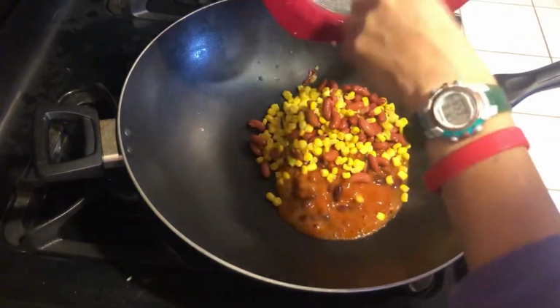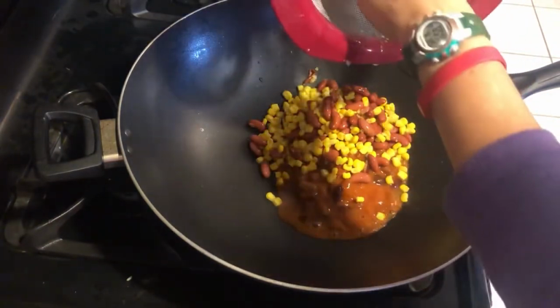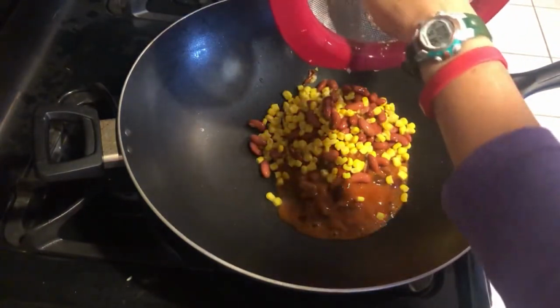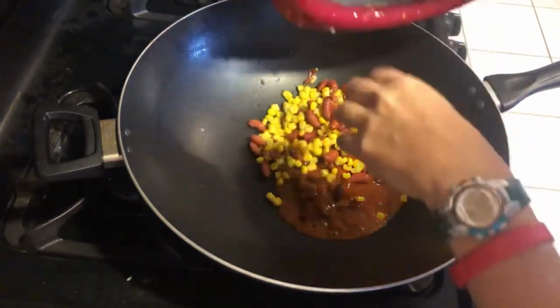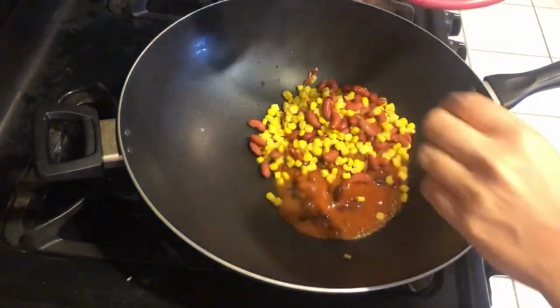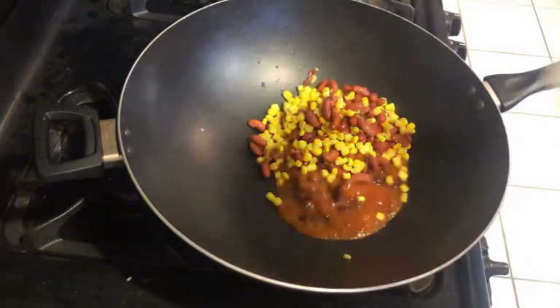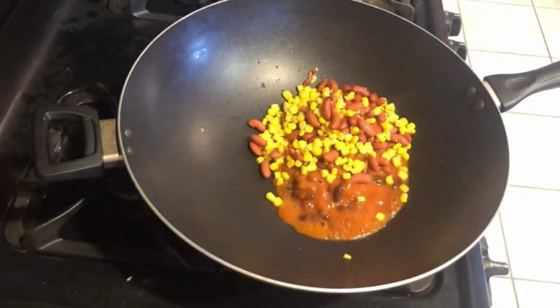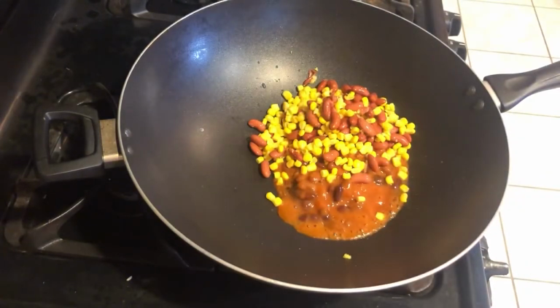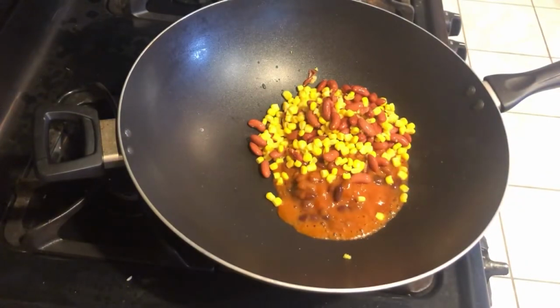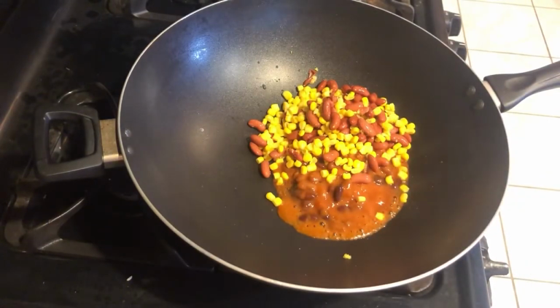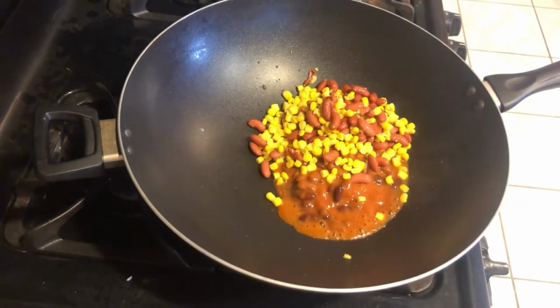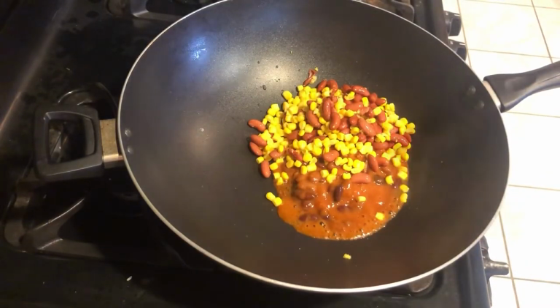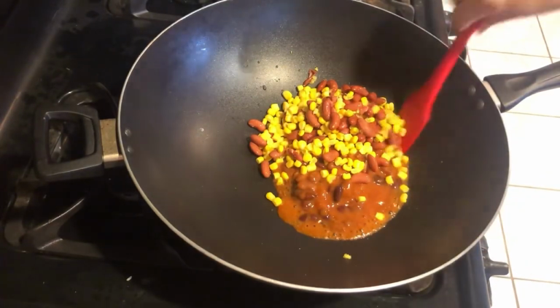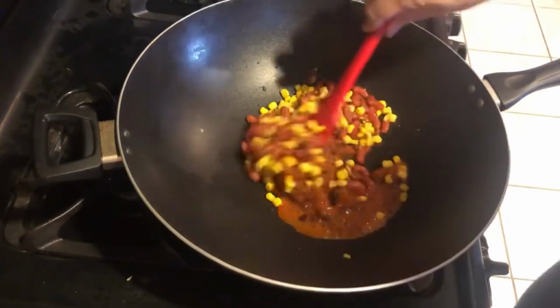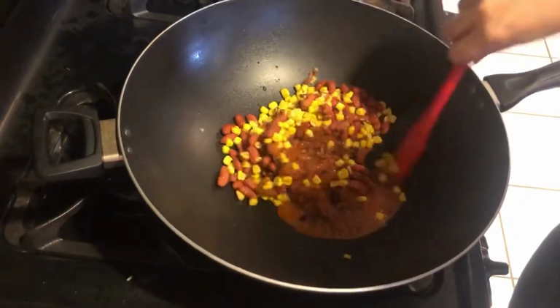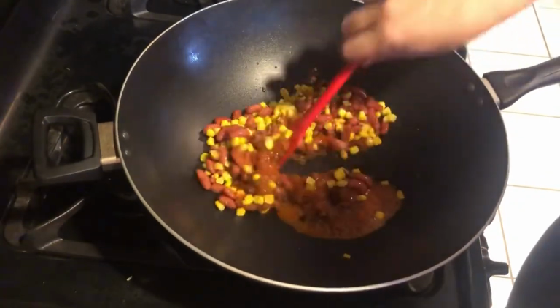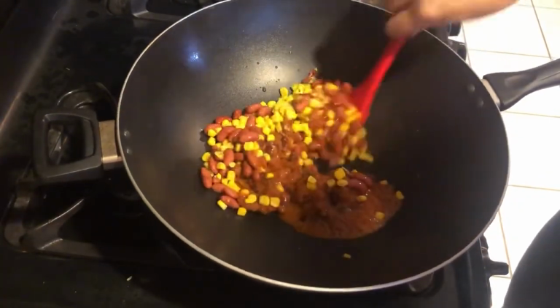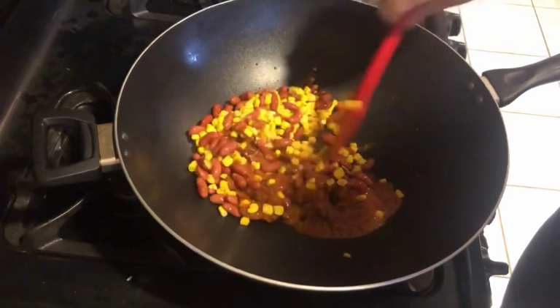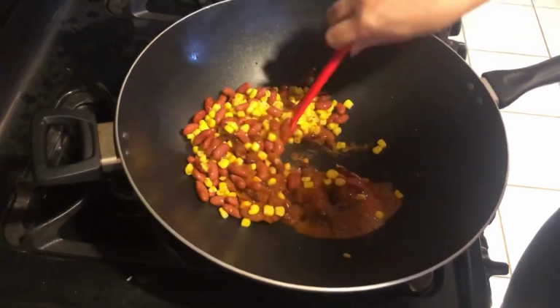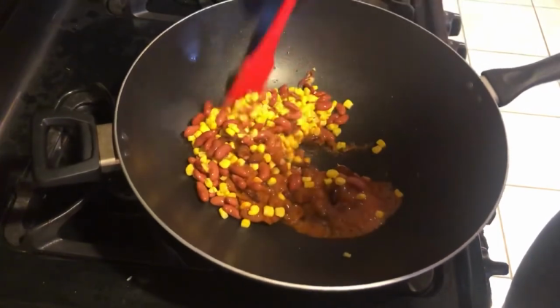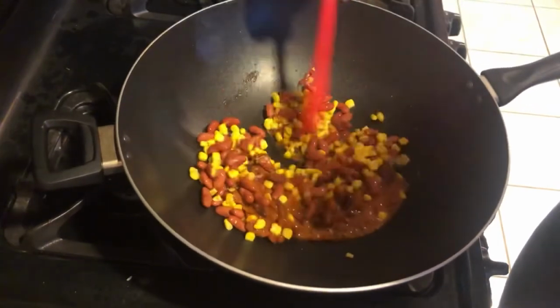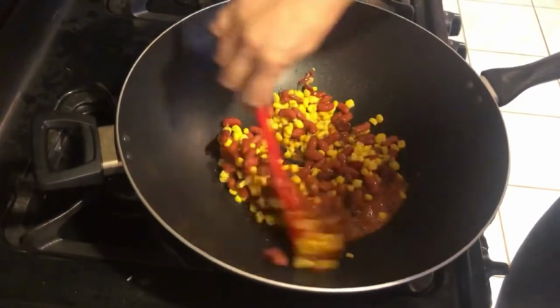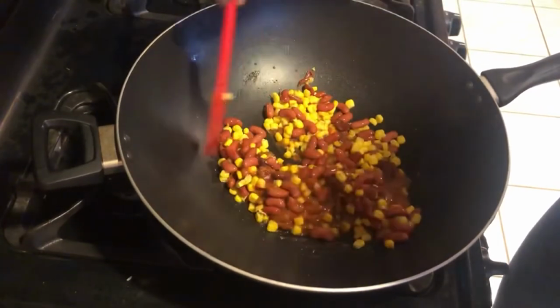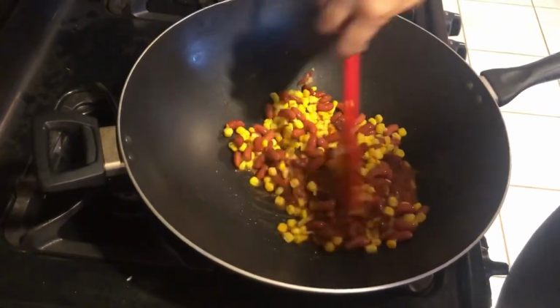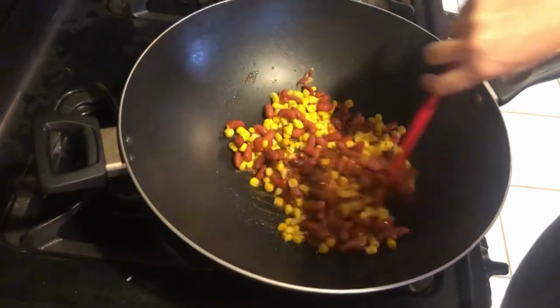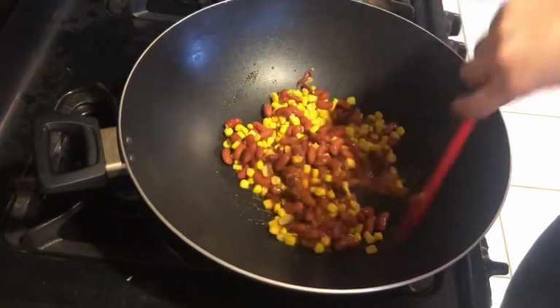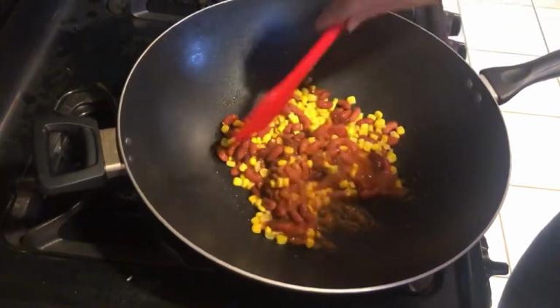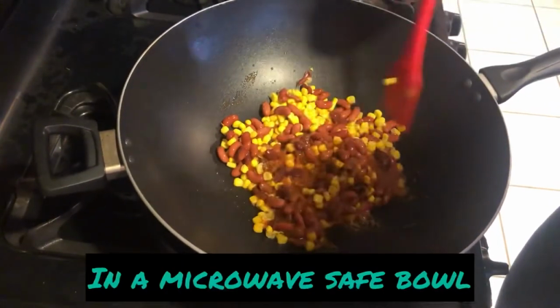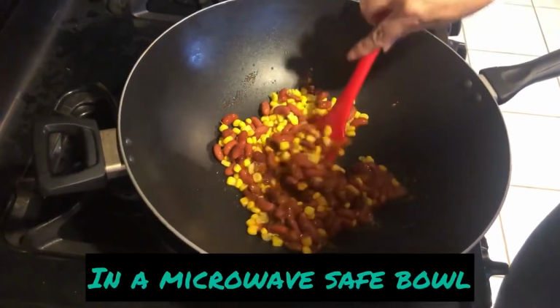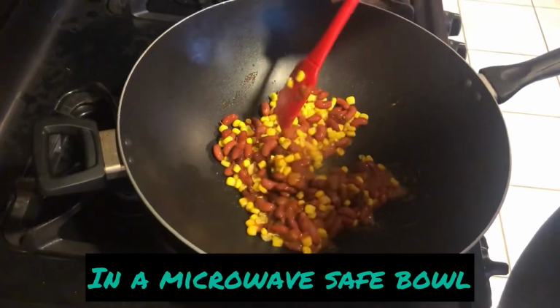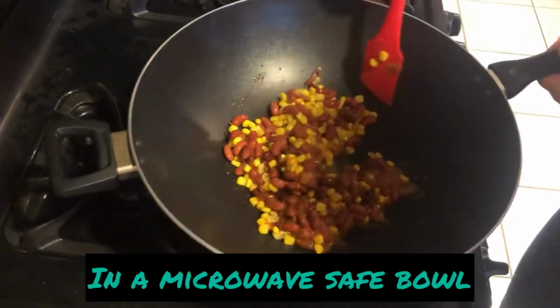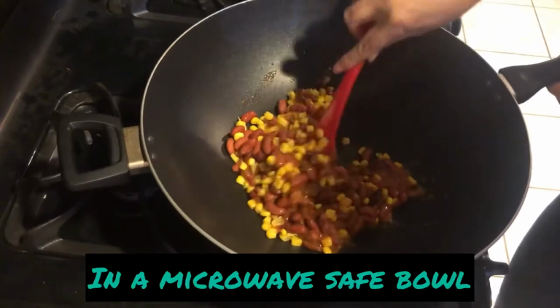This is about half a can of beans and probably half a can of corn. I rinsed them — let's mix those in.